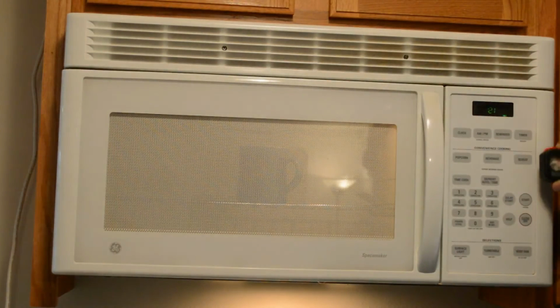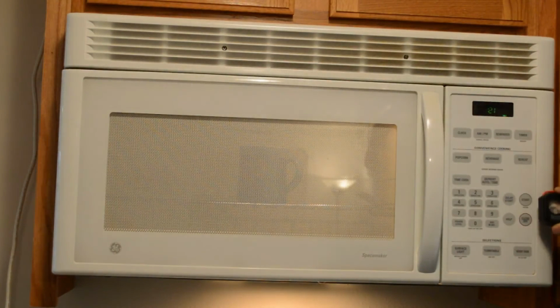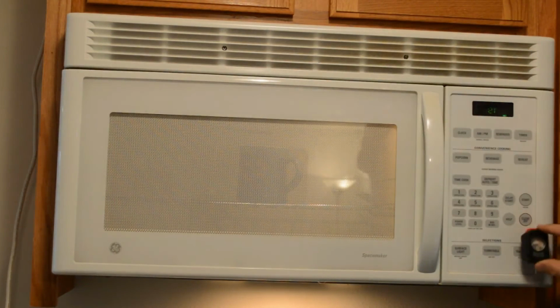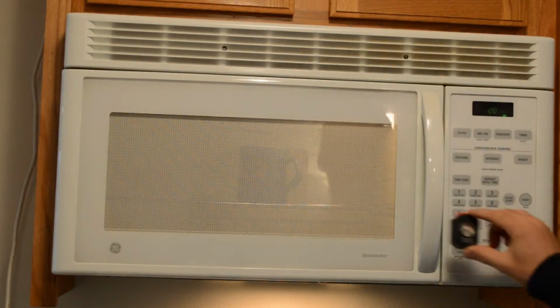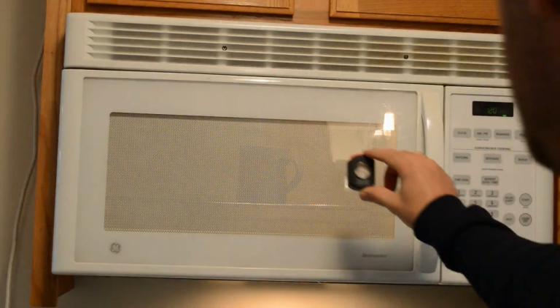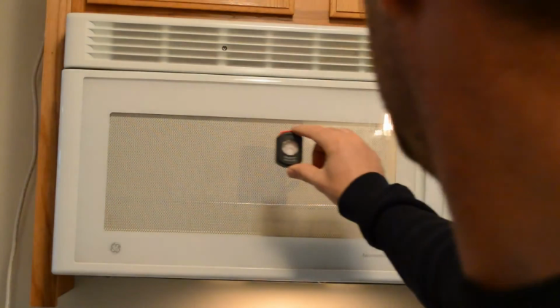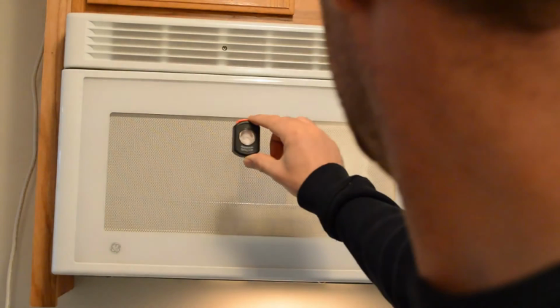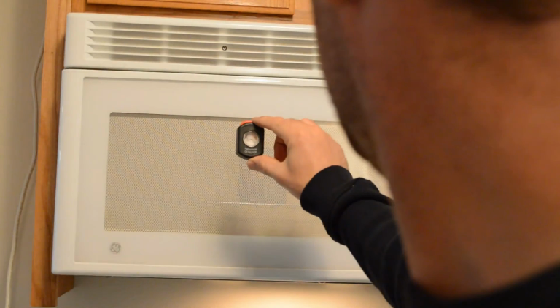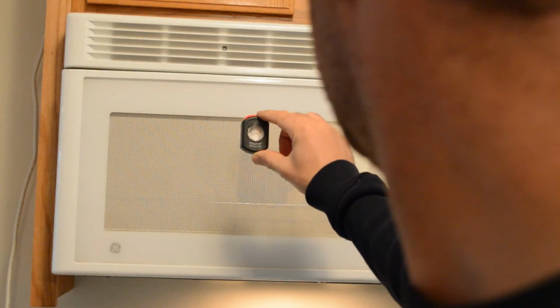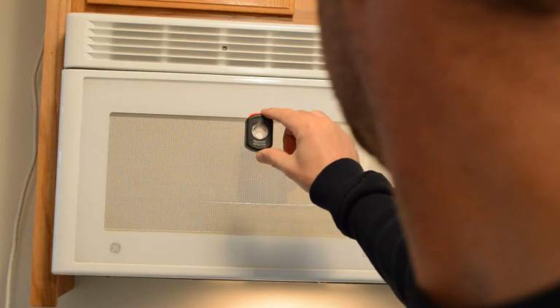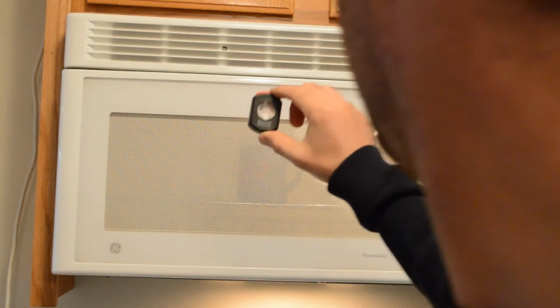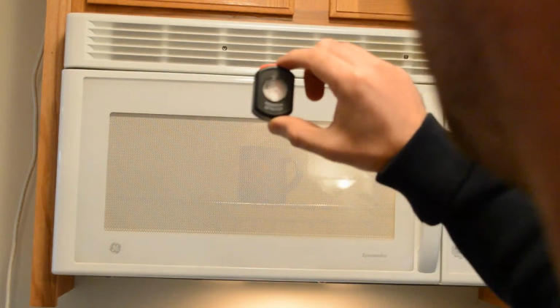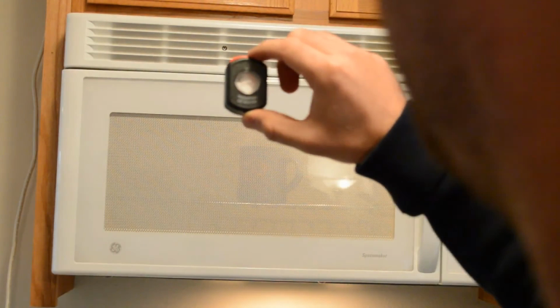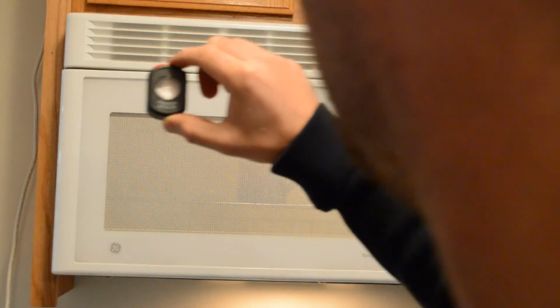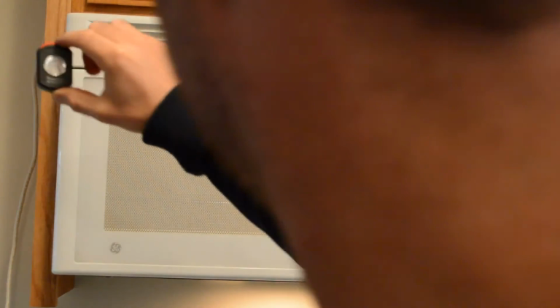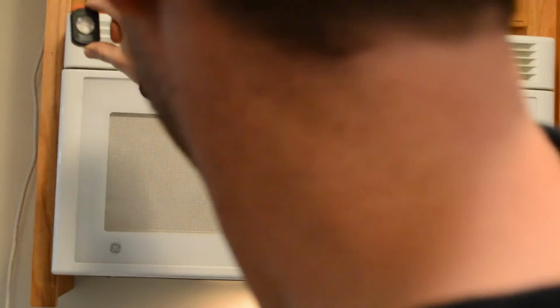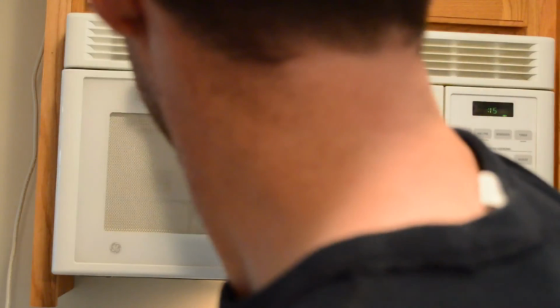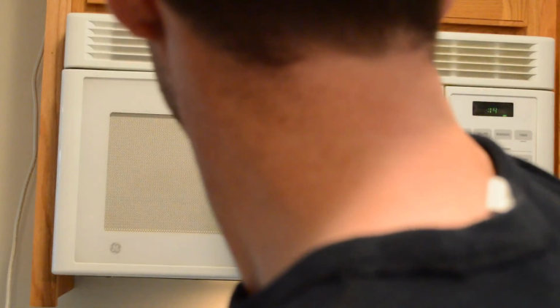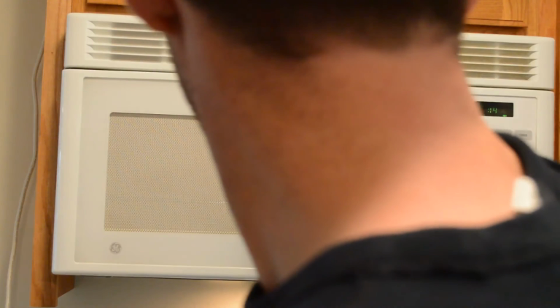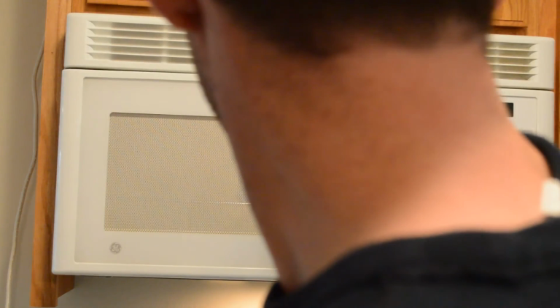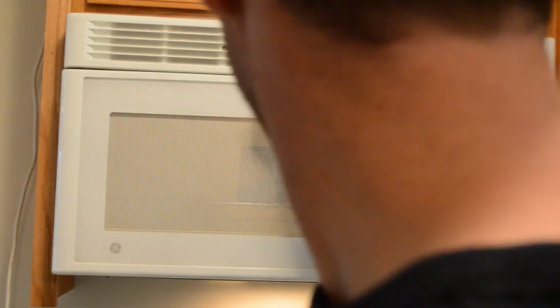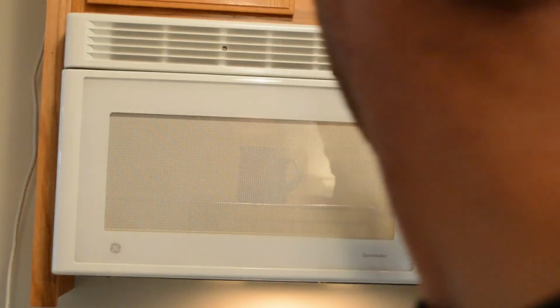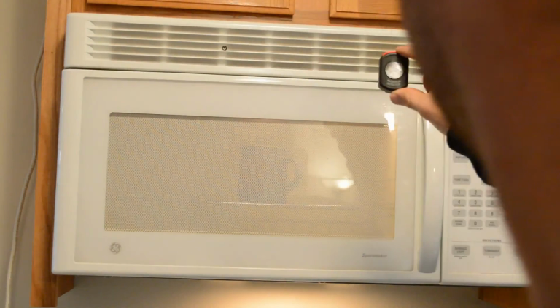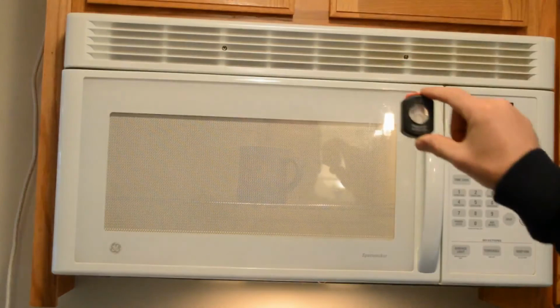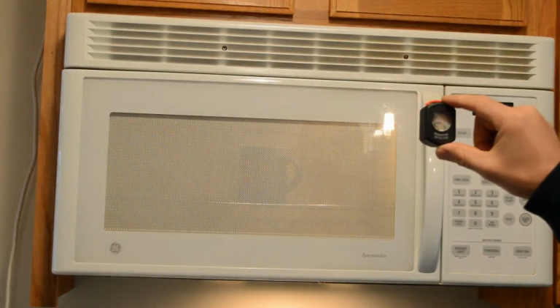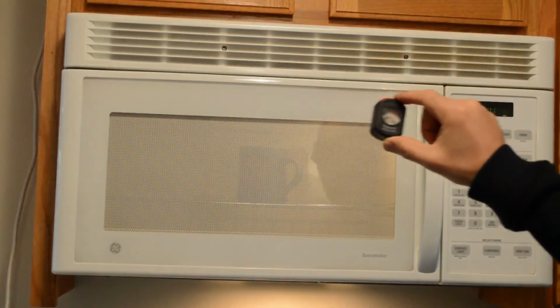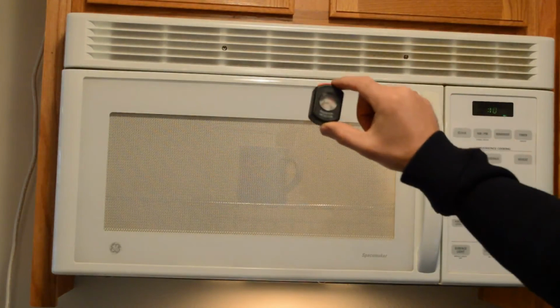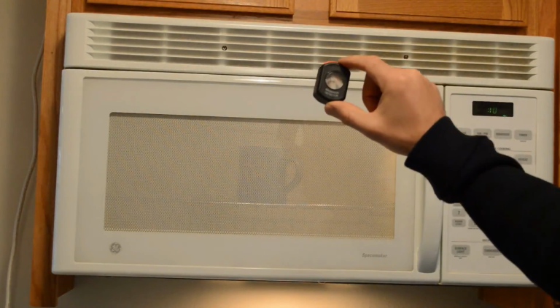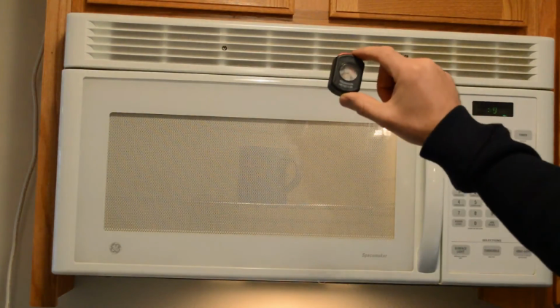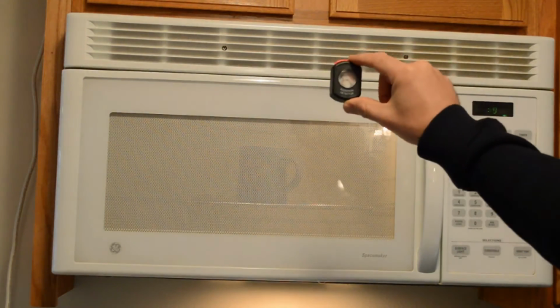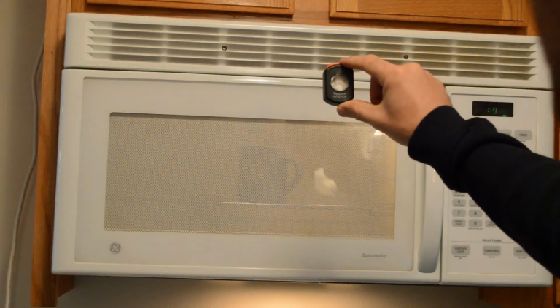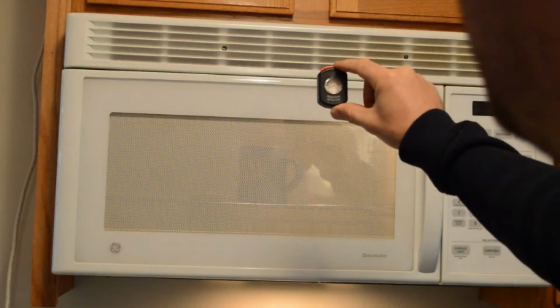Over here I get nothing. So in front where I'm standing I don't really get anything, but if you get up close you're bouncing all the way up to the danger zone. That's definitely not a good thing.